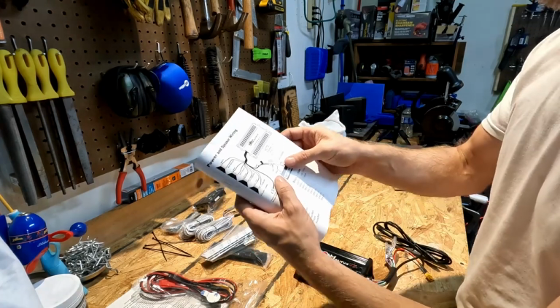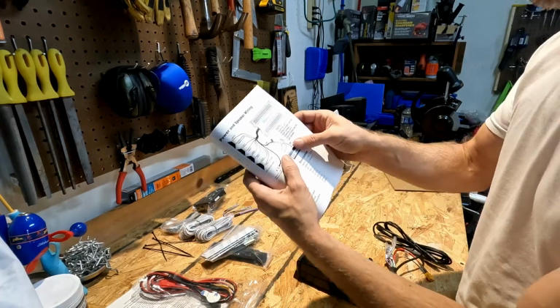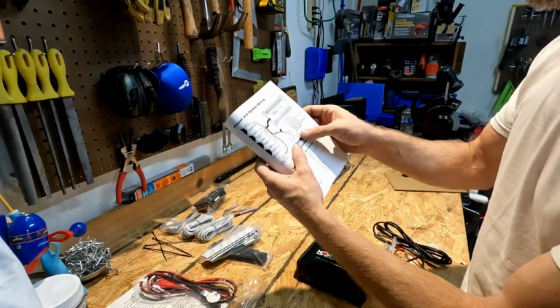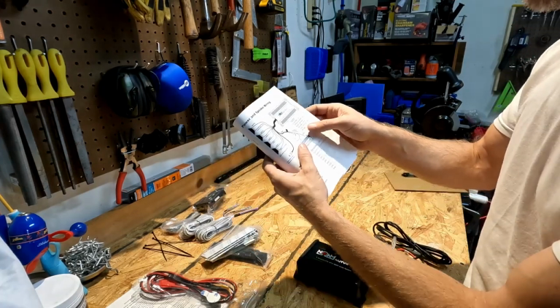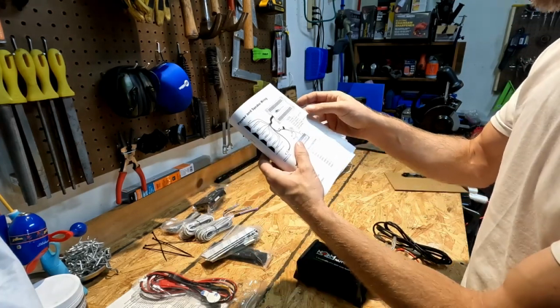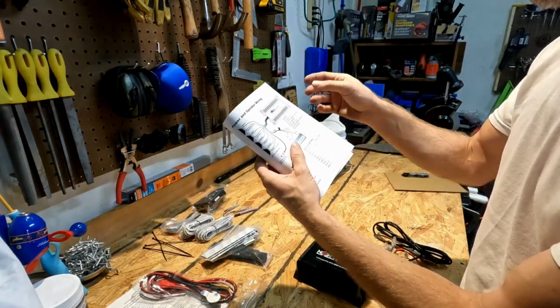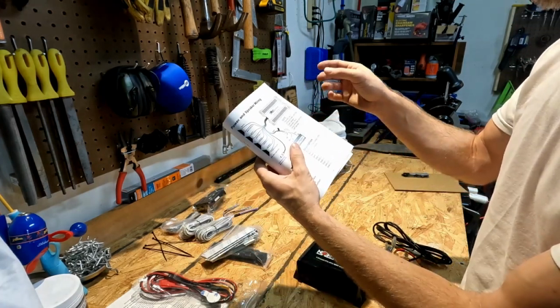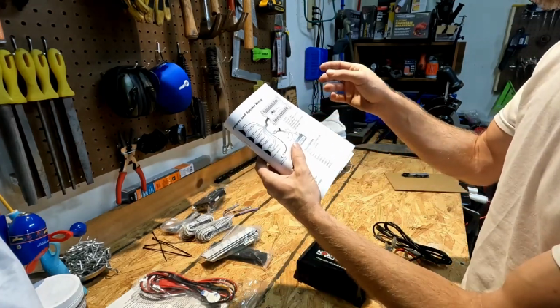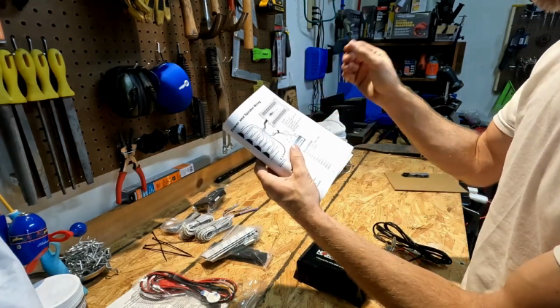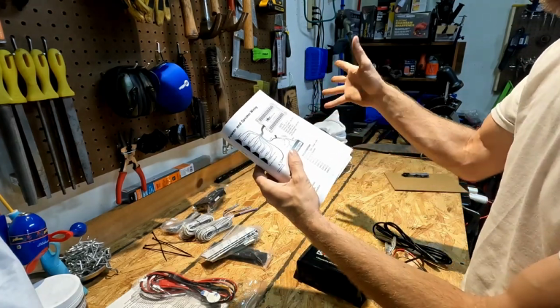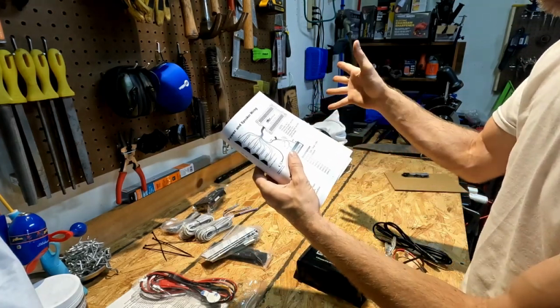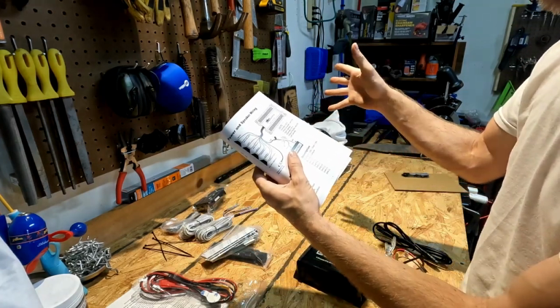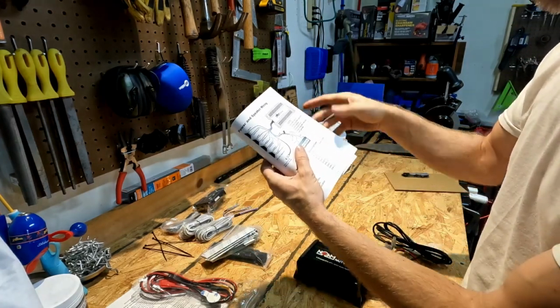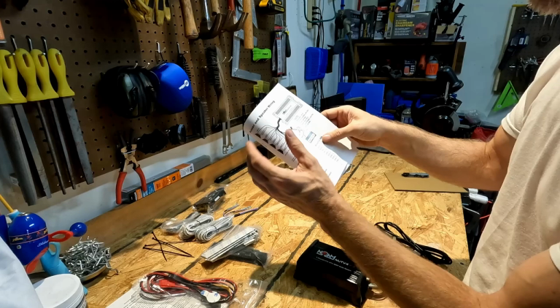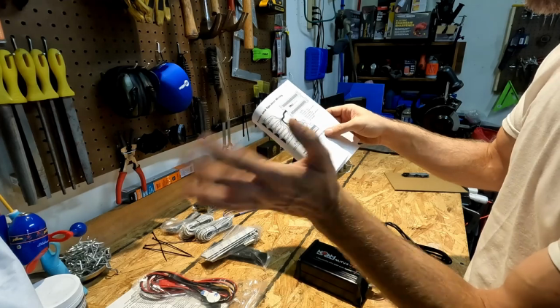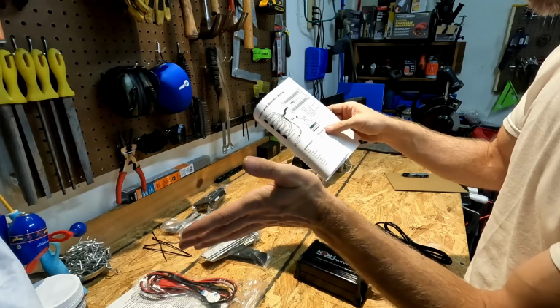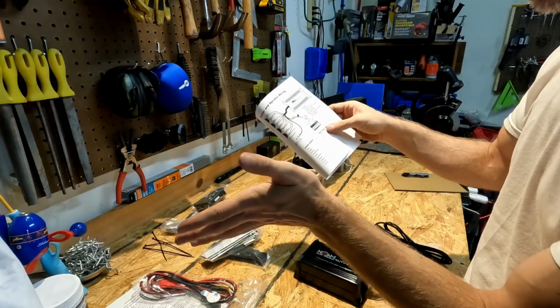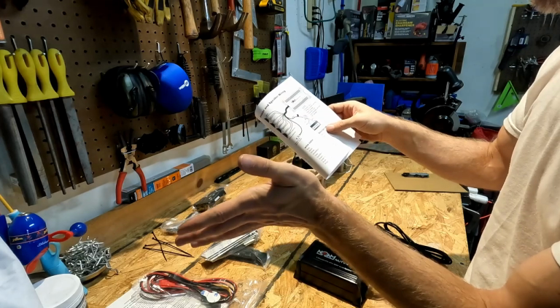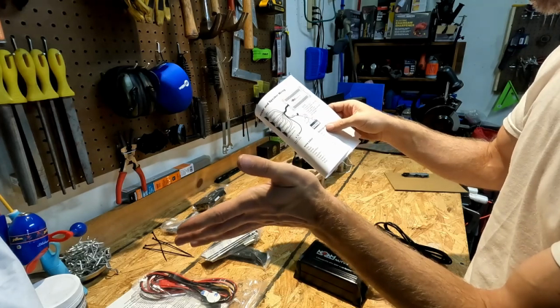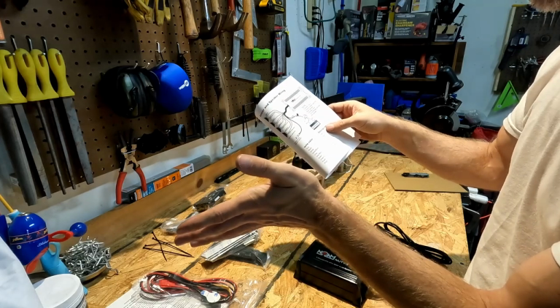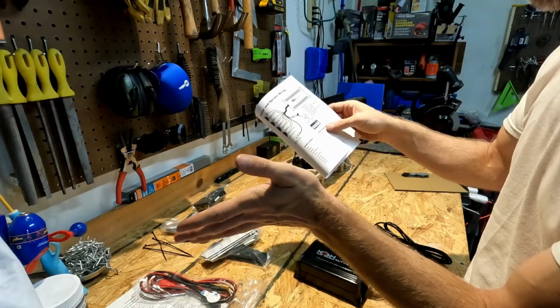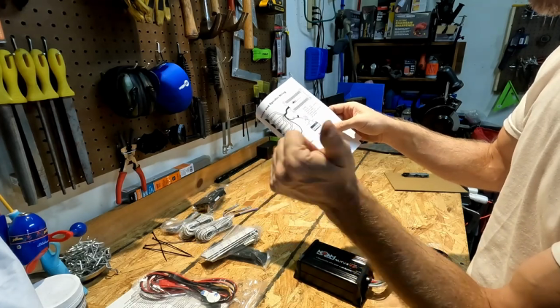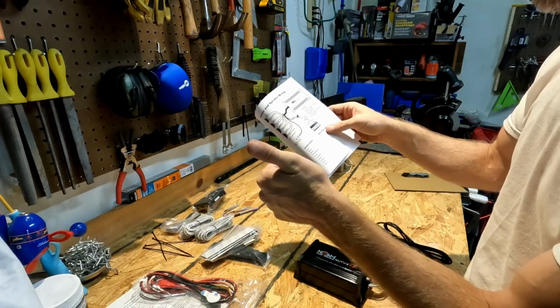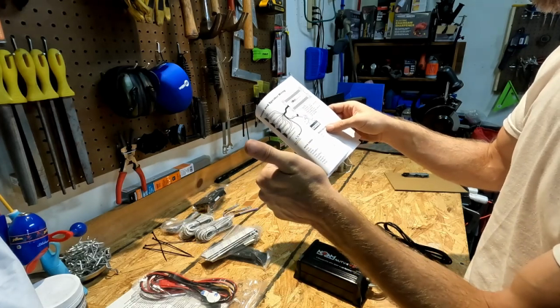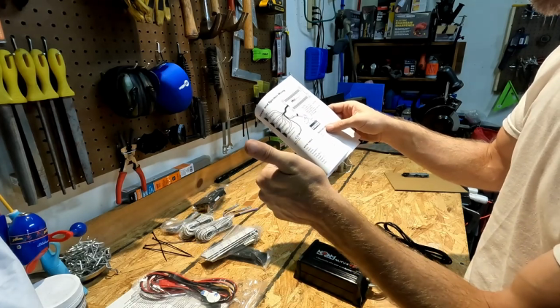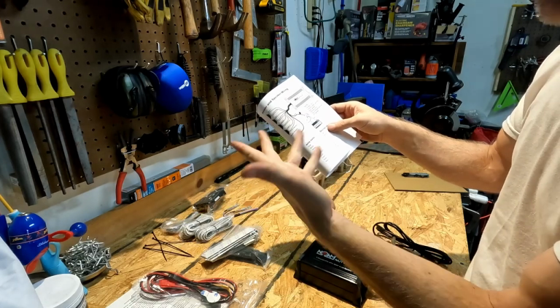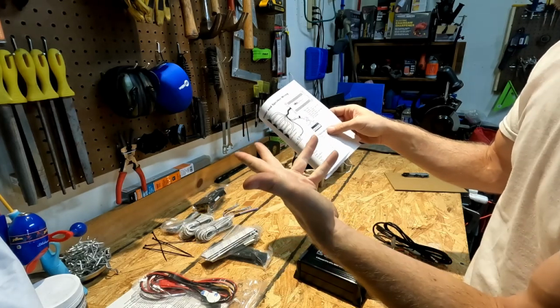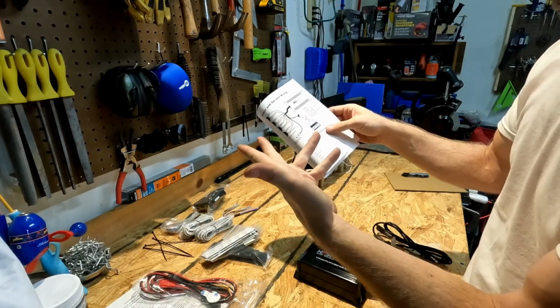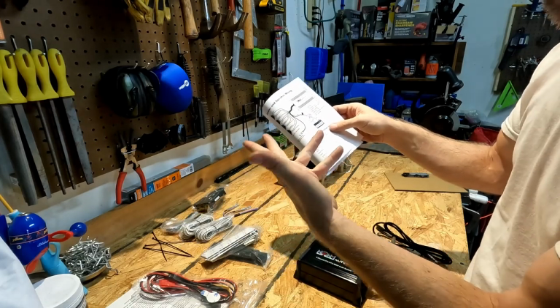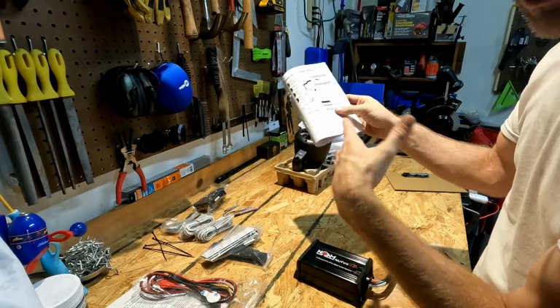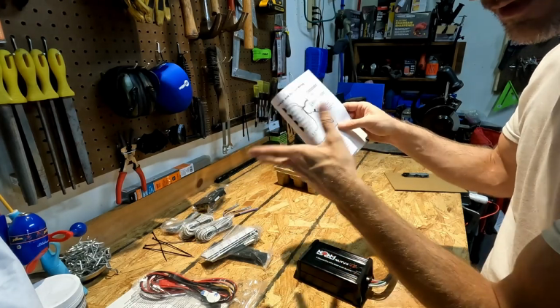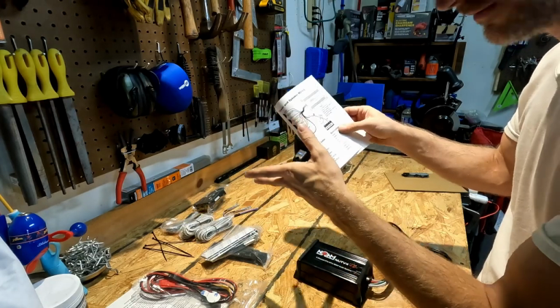Something good to know is that channels one and three are the right channels, and two and four are the left channels. So there won't be a front and a back, just a right and a left.